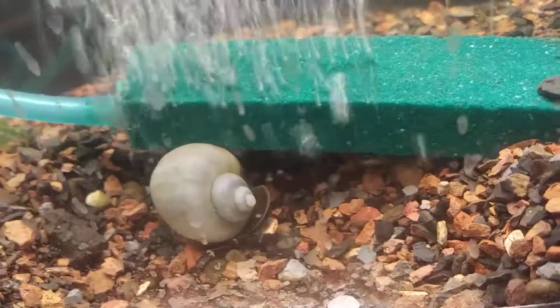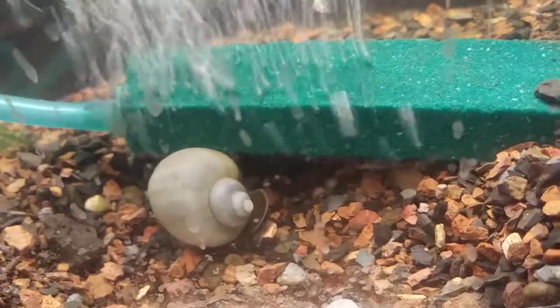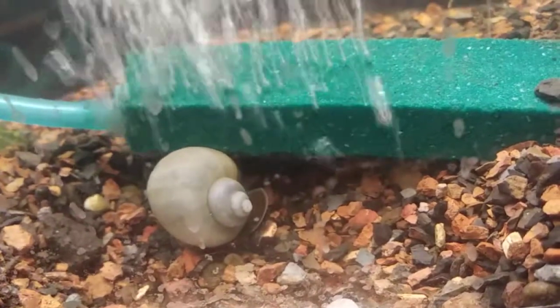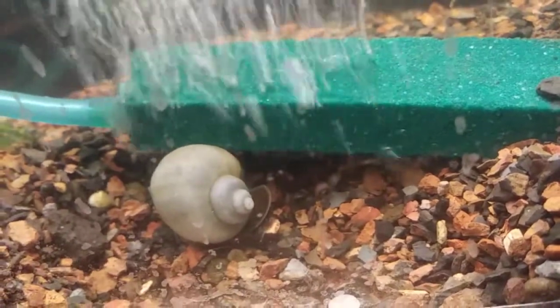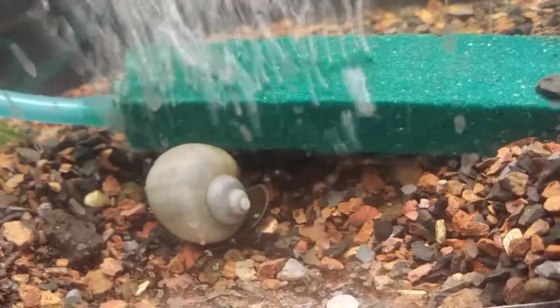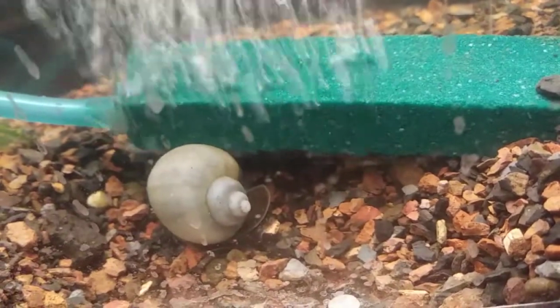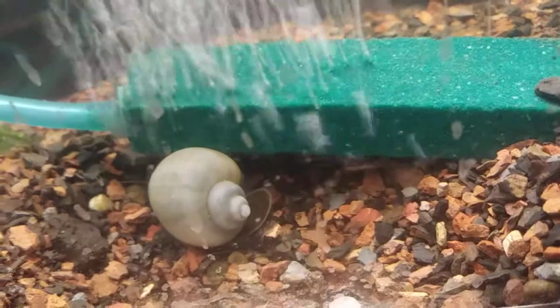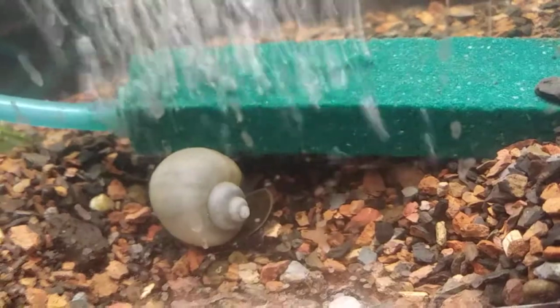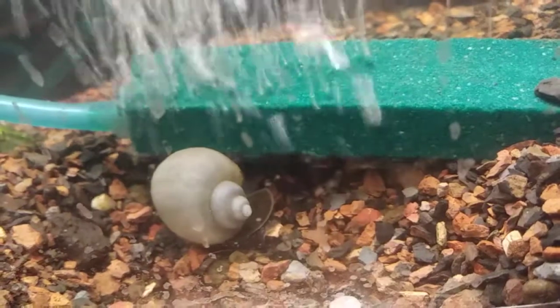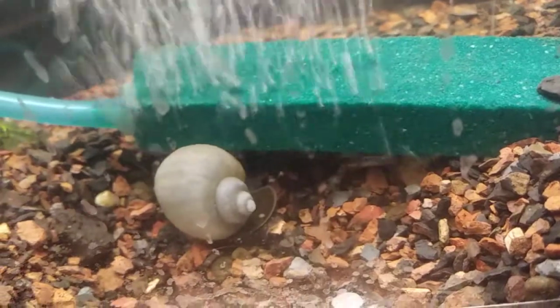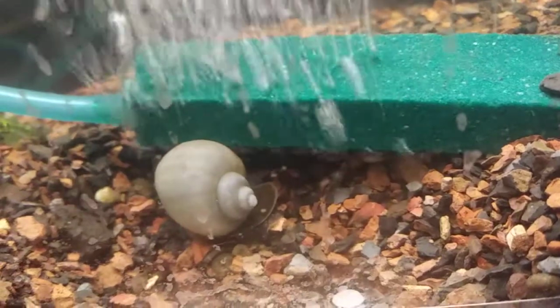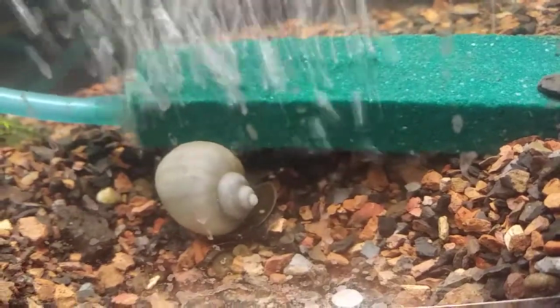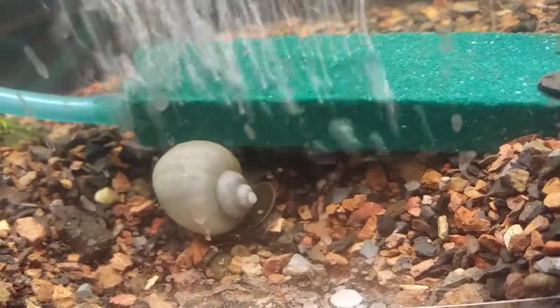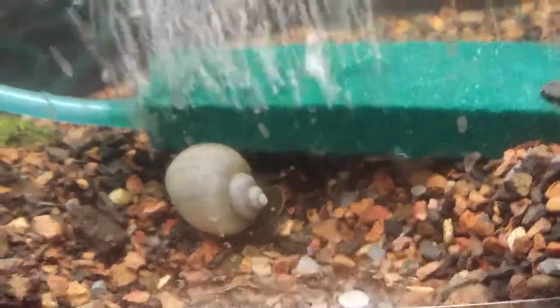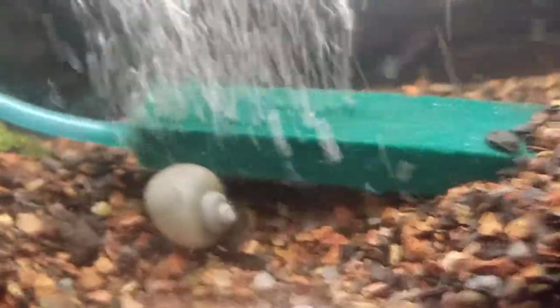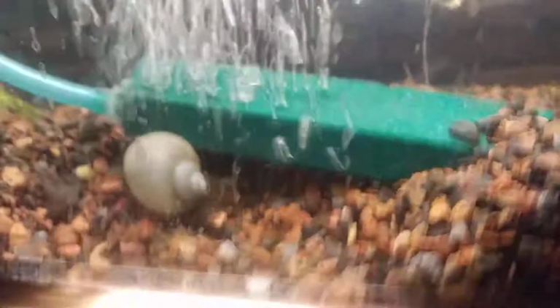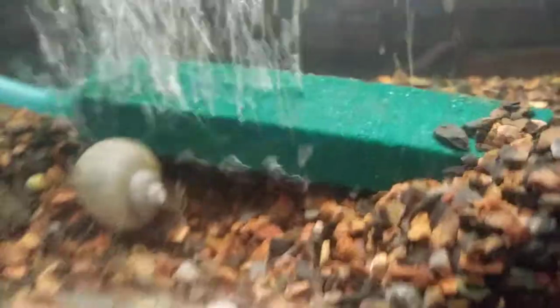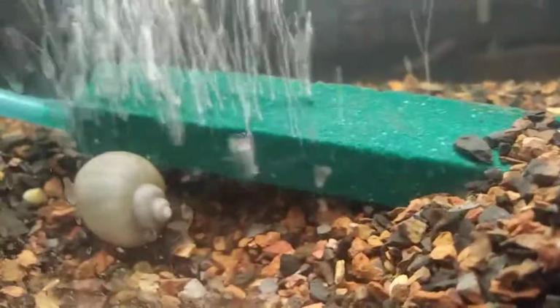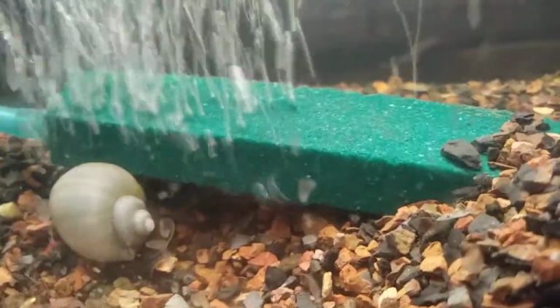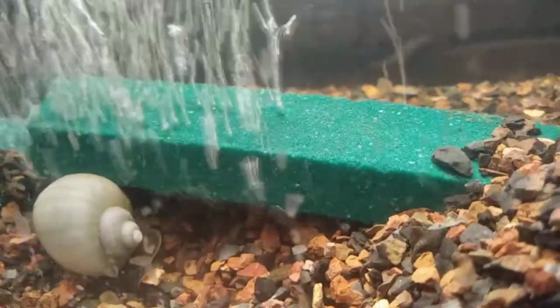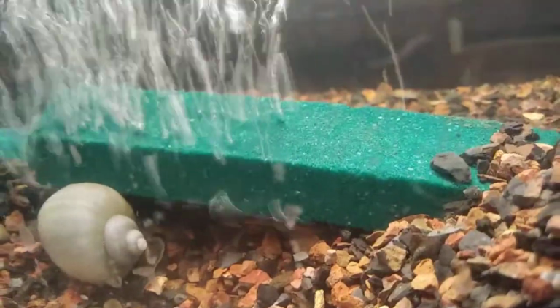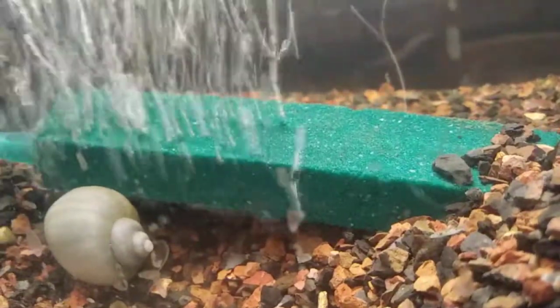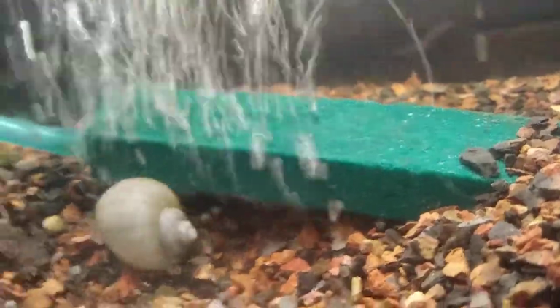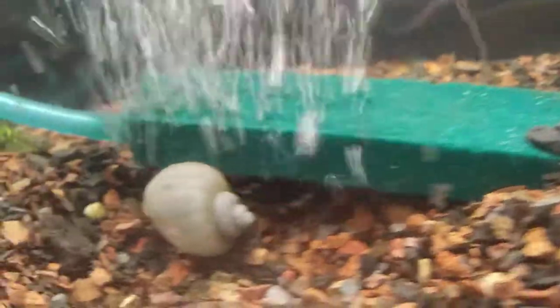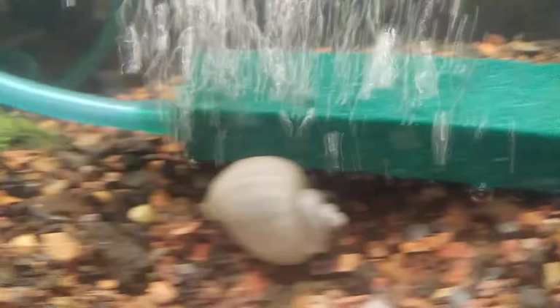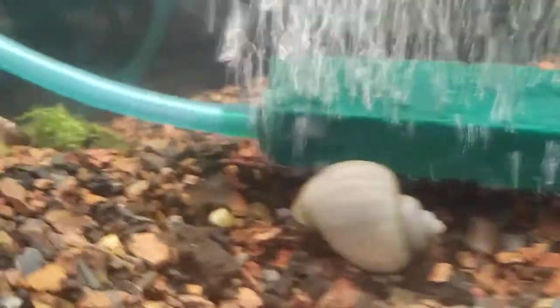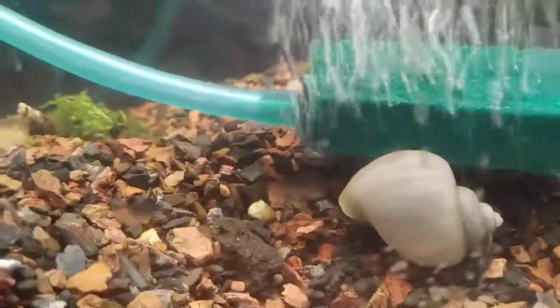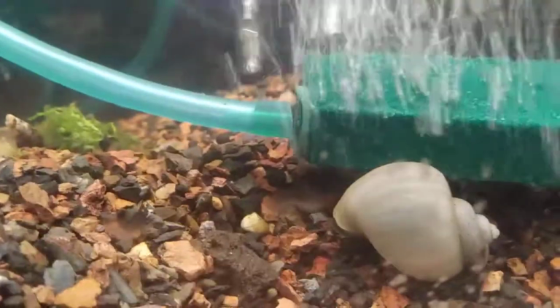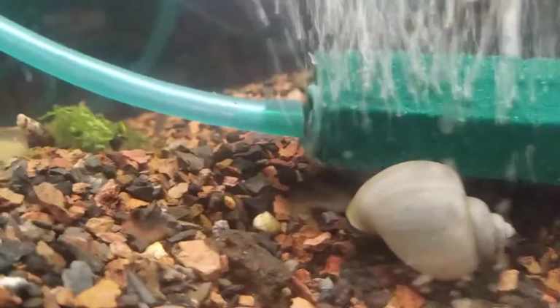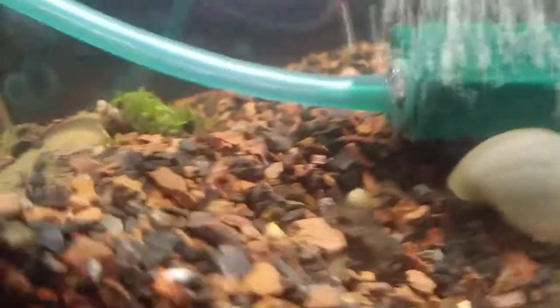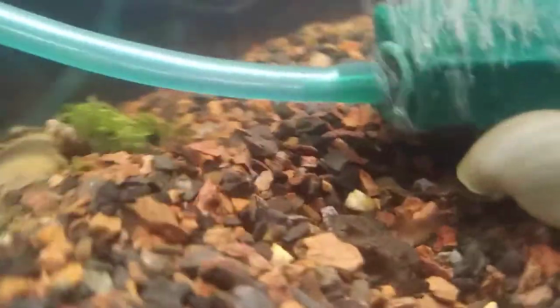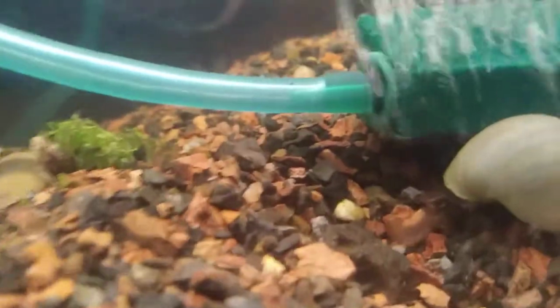Isn't that neat? And Evangeline is moving. She's next to the bubbler. Do they like the bubbles? Maybe.